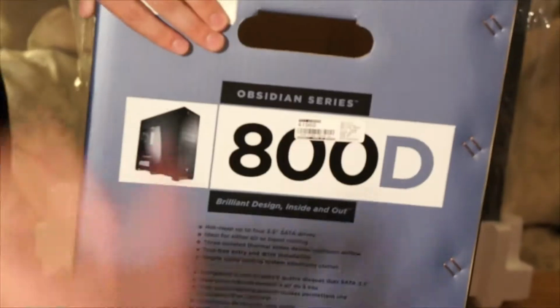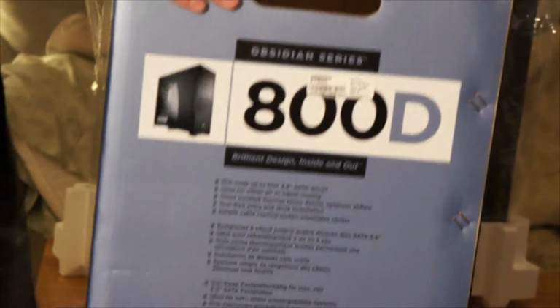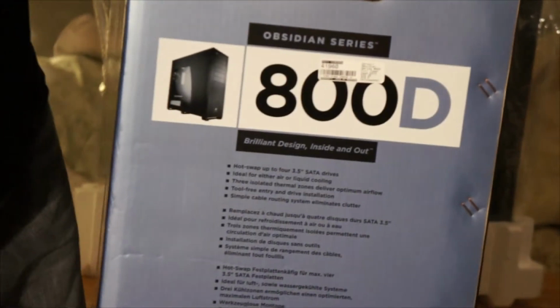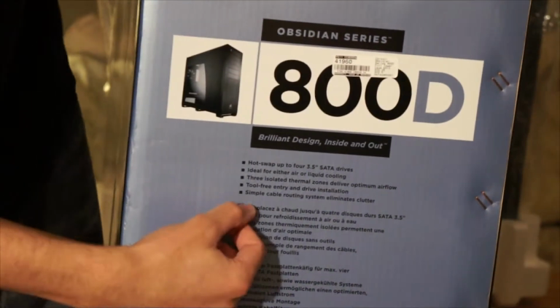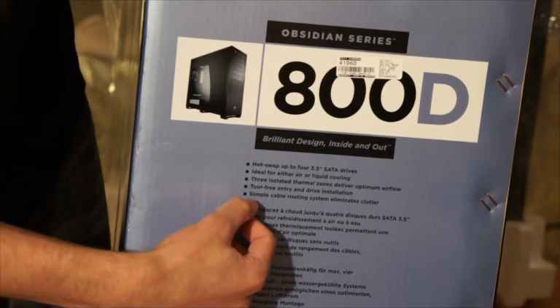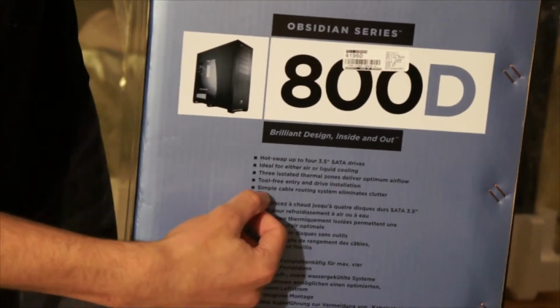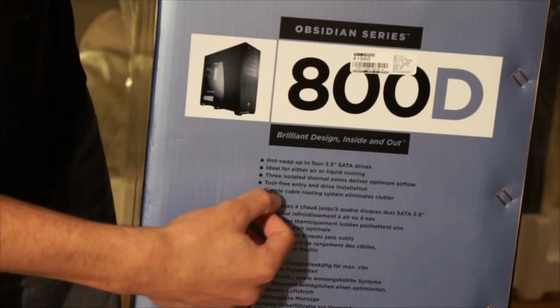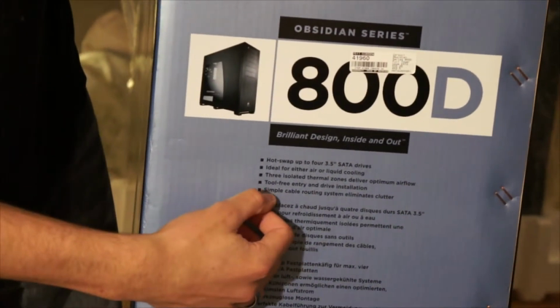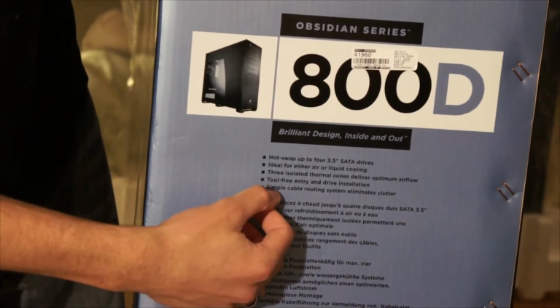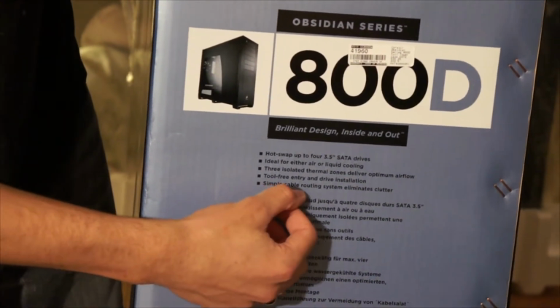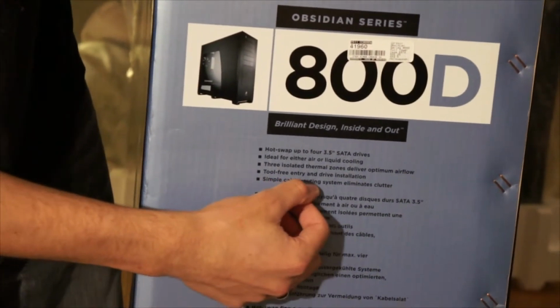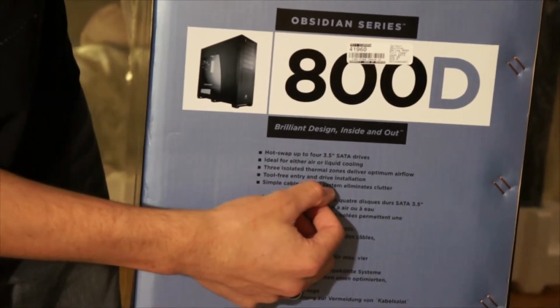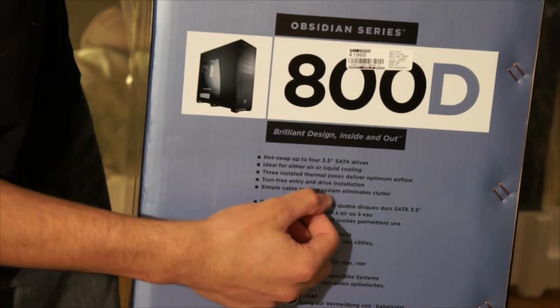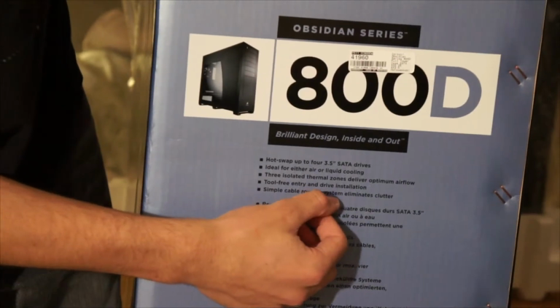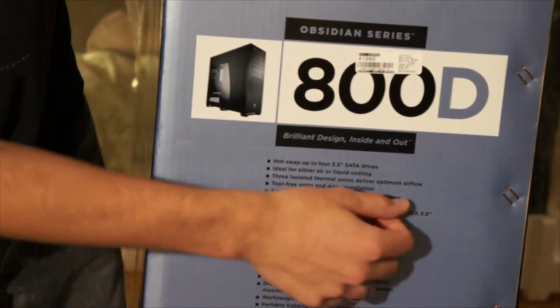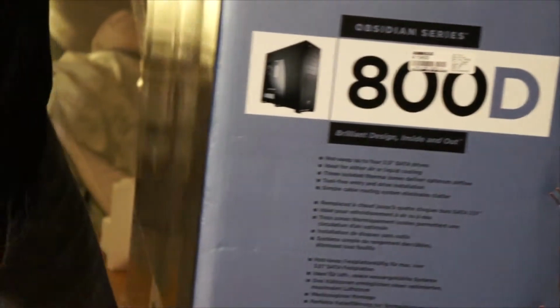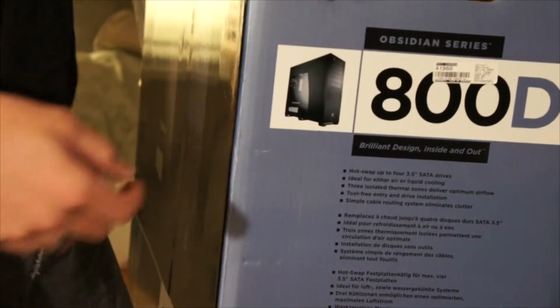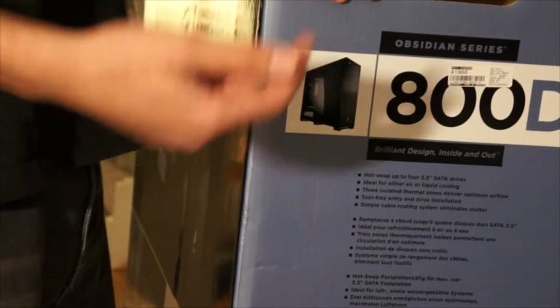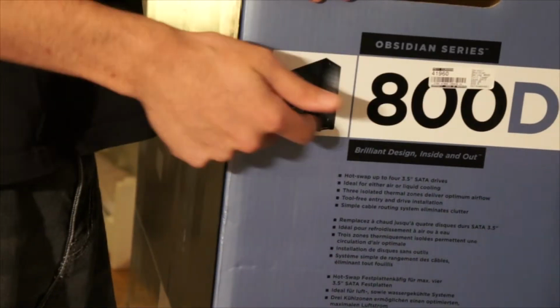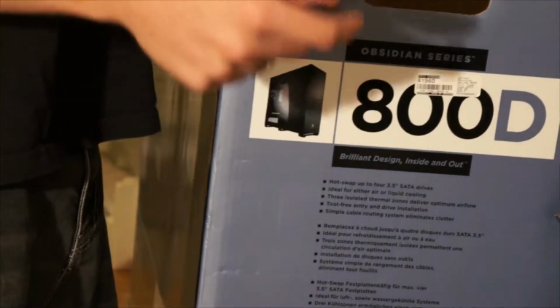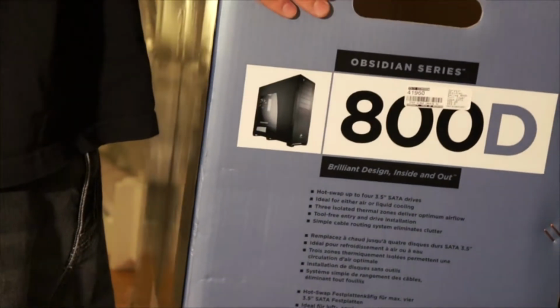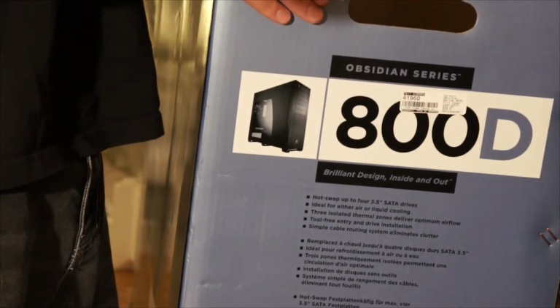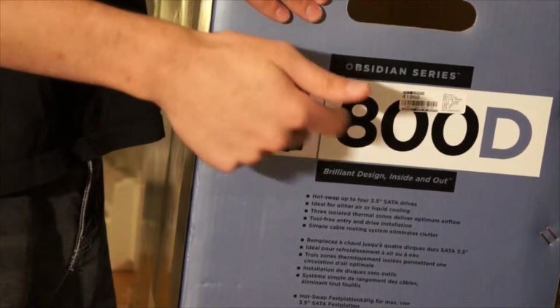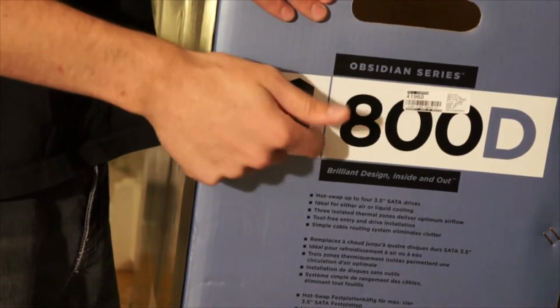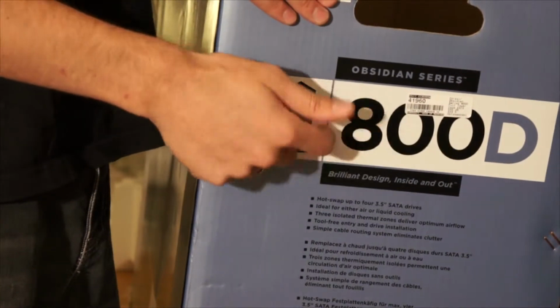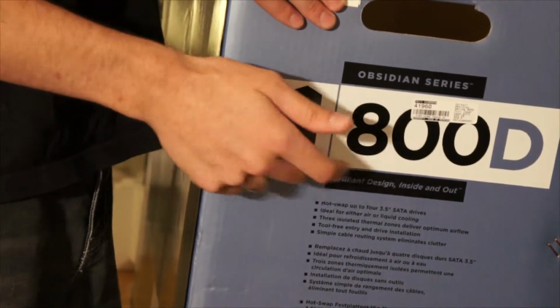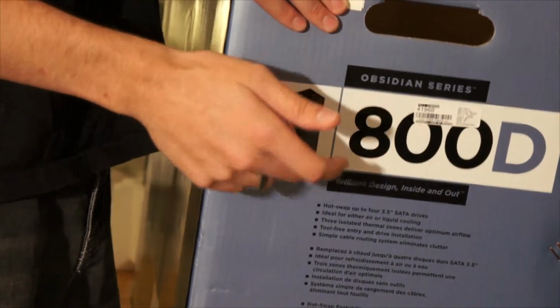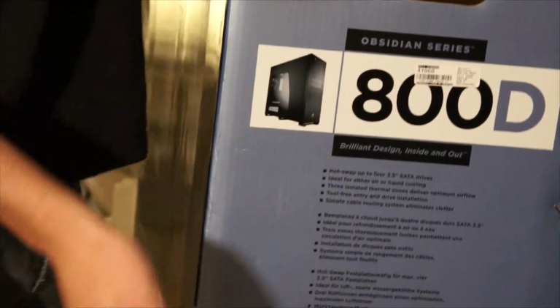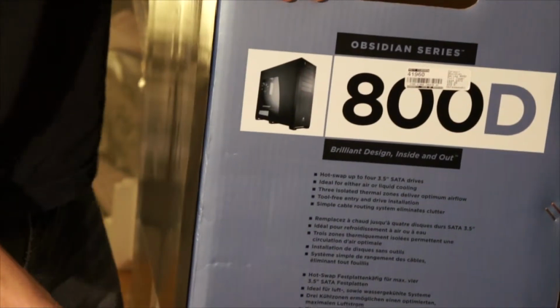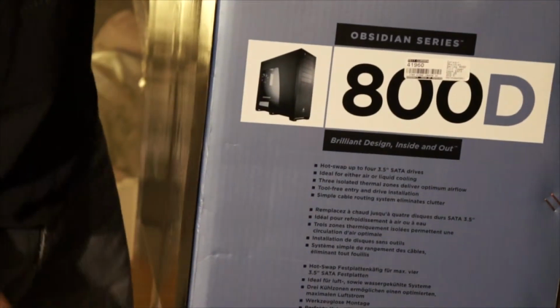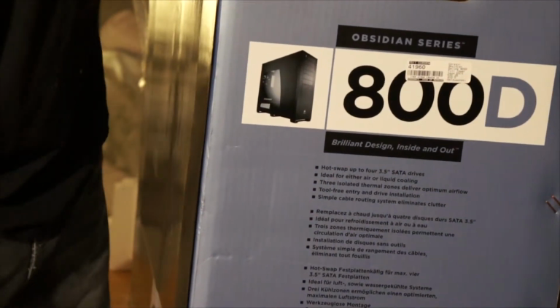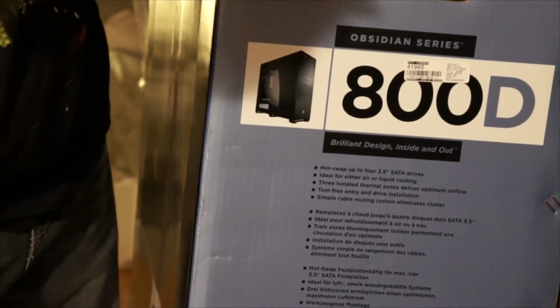Everyone has it slightly different, but kind of standard these days in gaming cases. Simple cable running system — eliminates clutter. Corsair has one of the best cable running systems there is. They have just amazing grommeting and stuff.